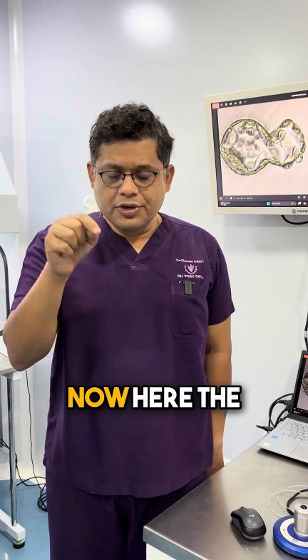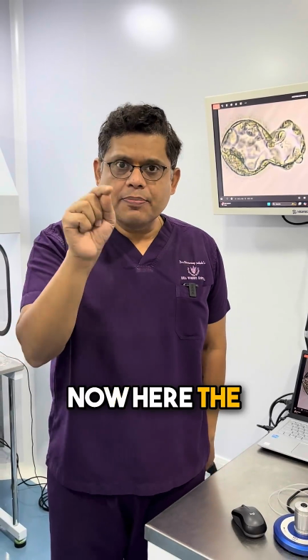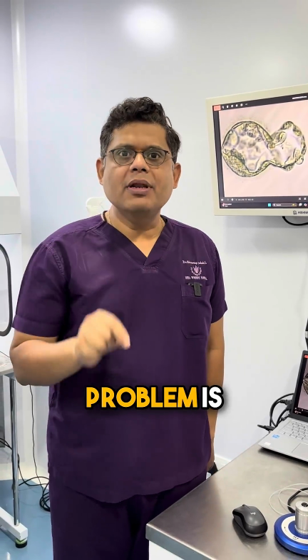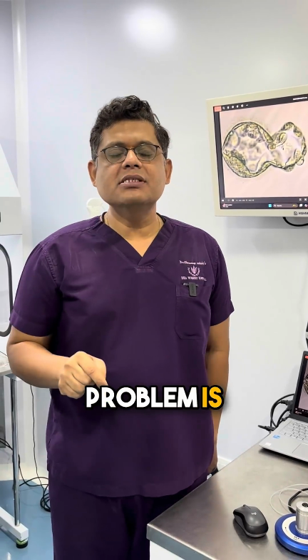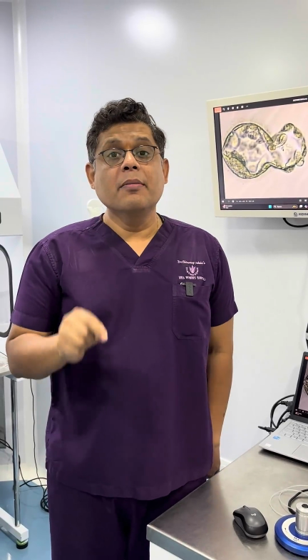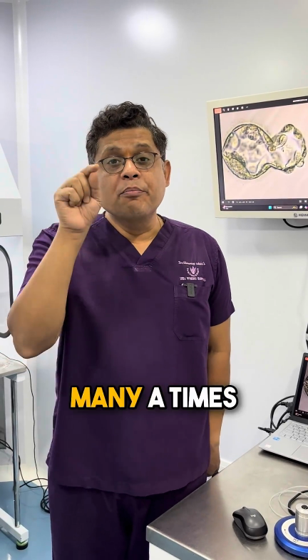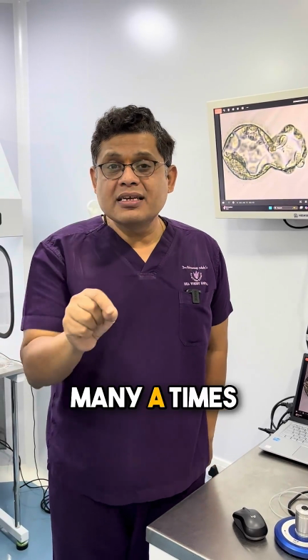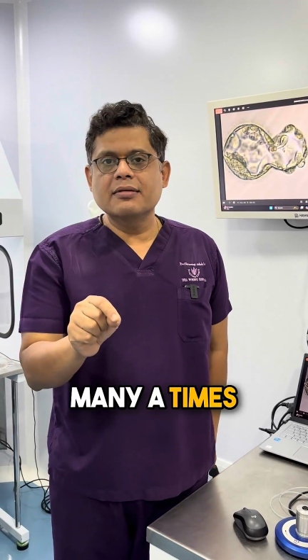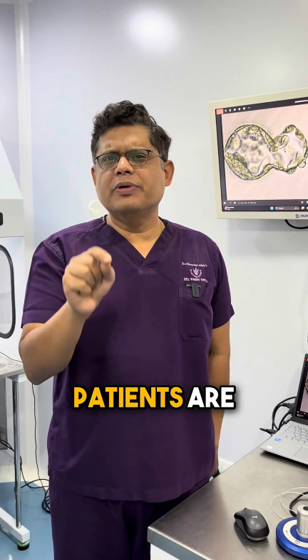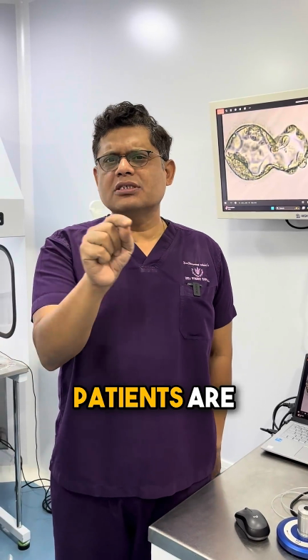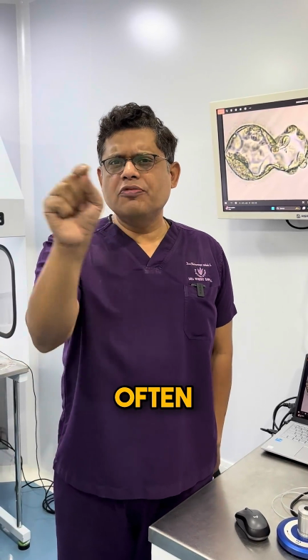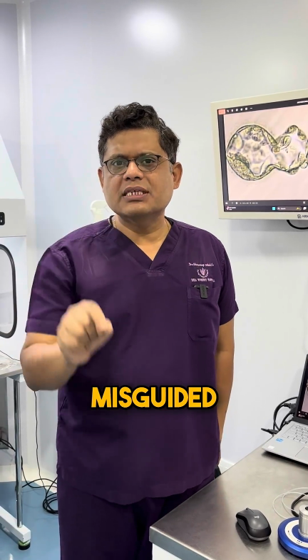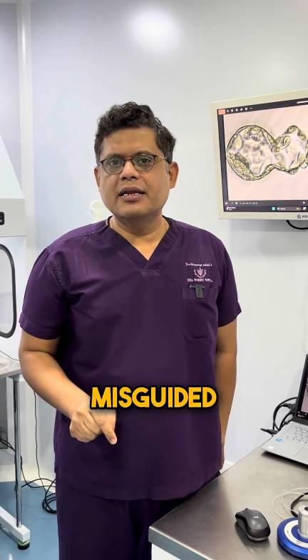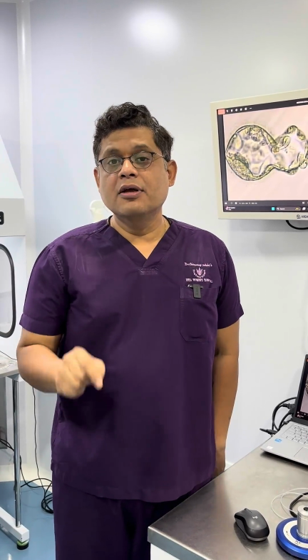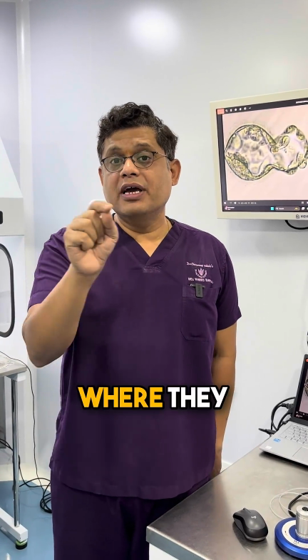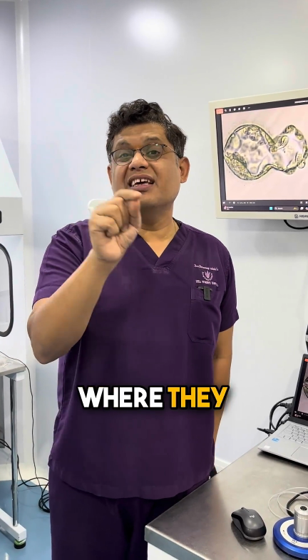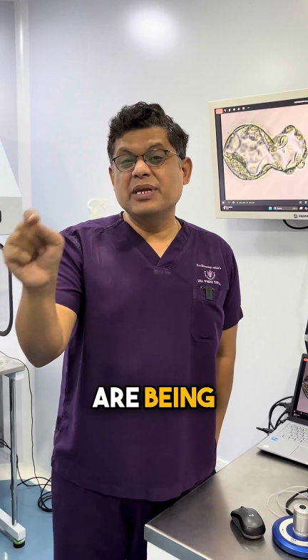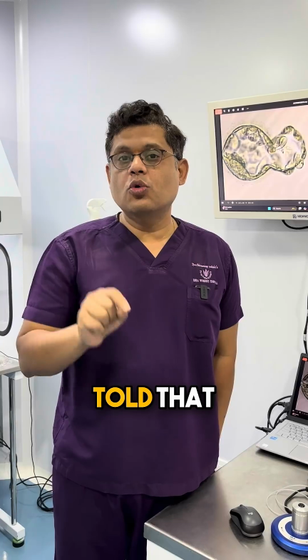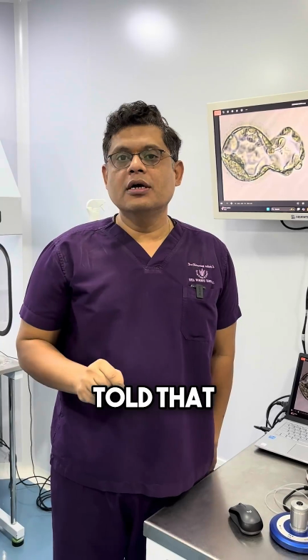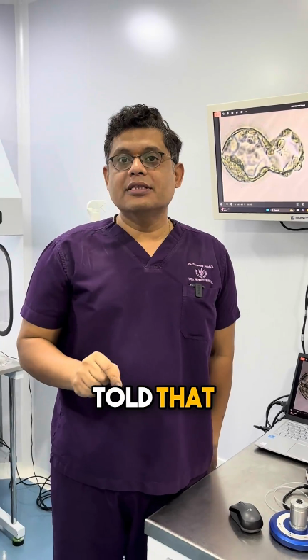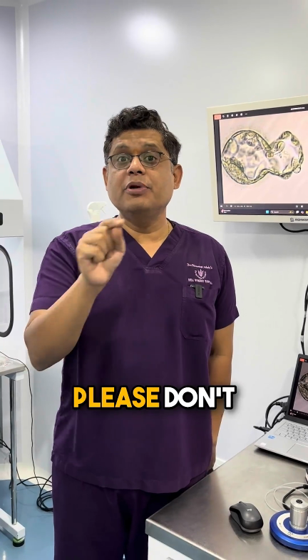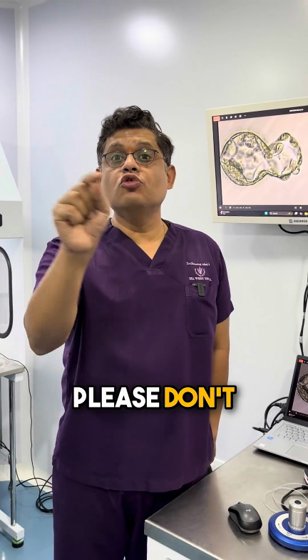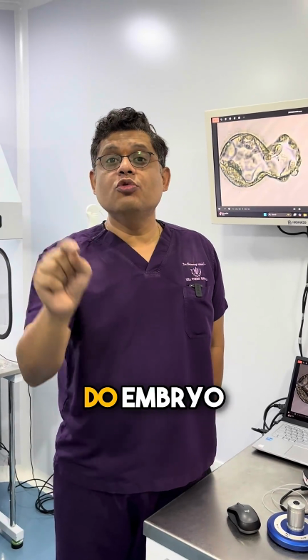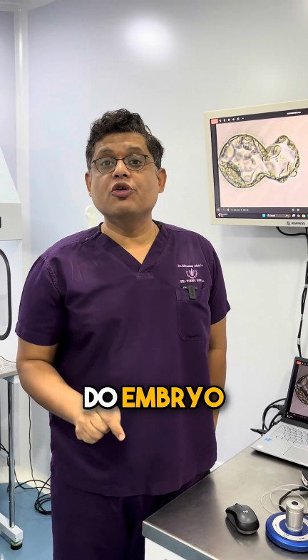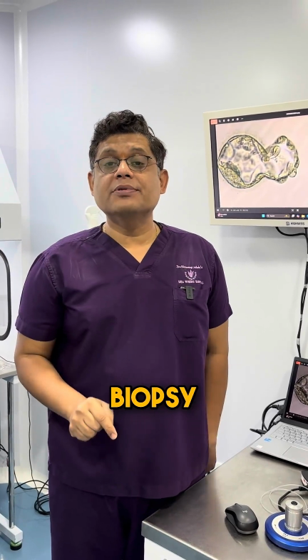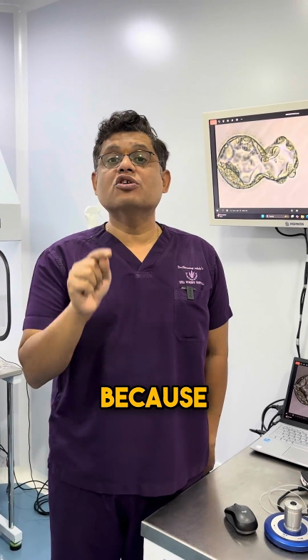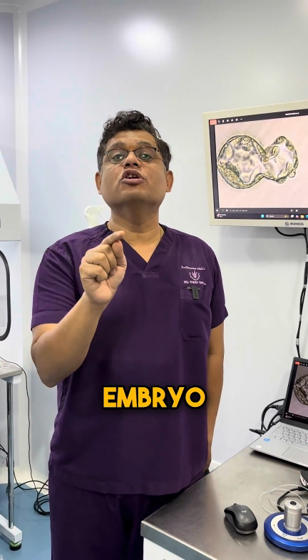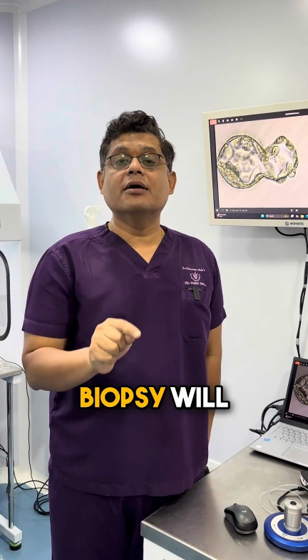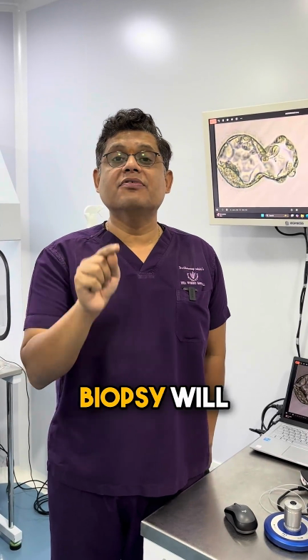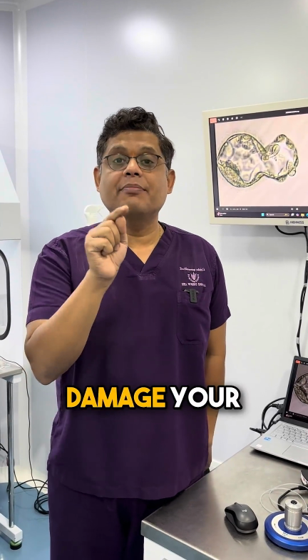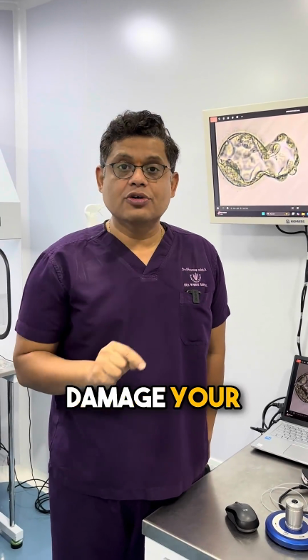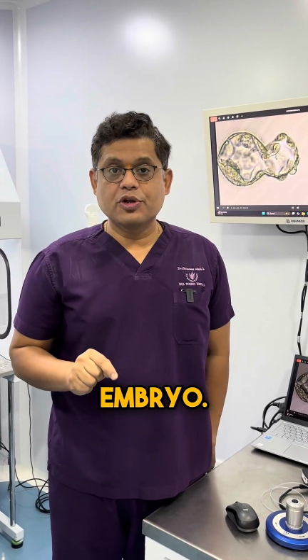The problem is that many times patients are often misguided and told not to do embryo biopsy because it will damage their embryo.